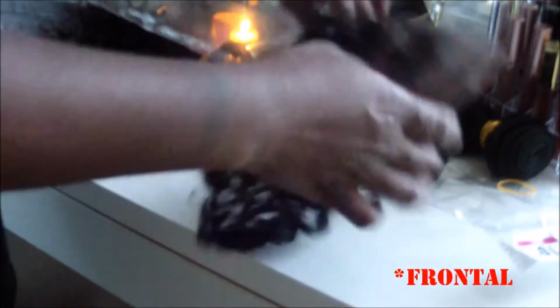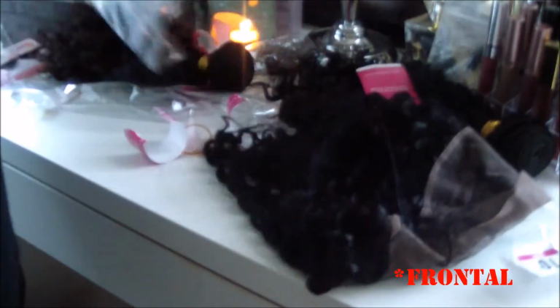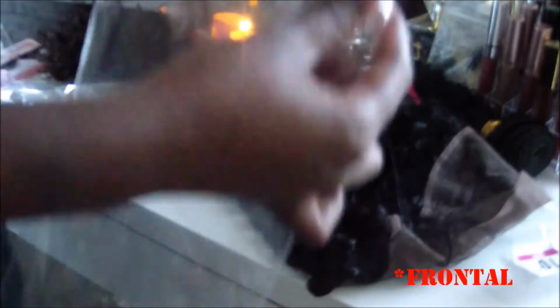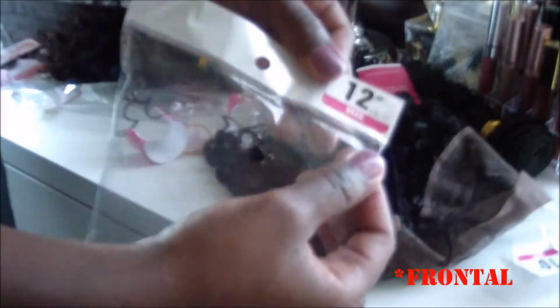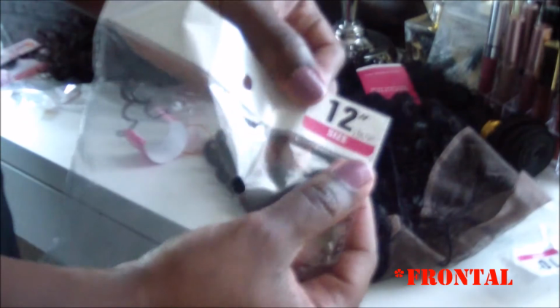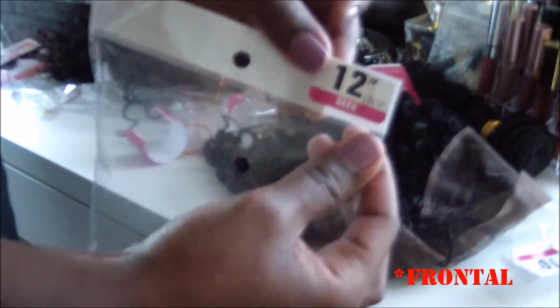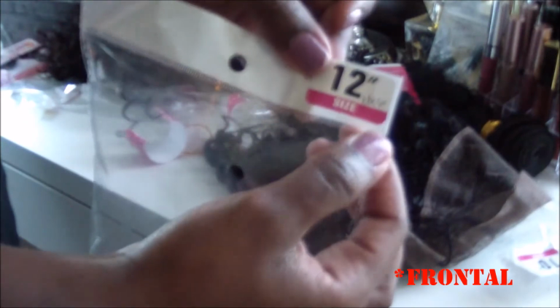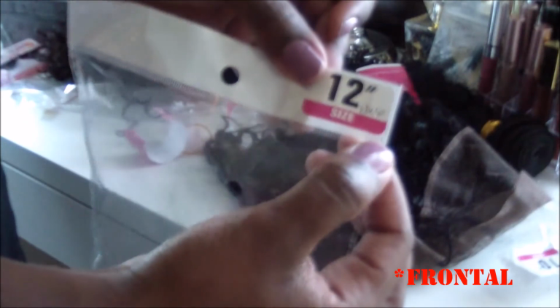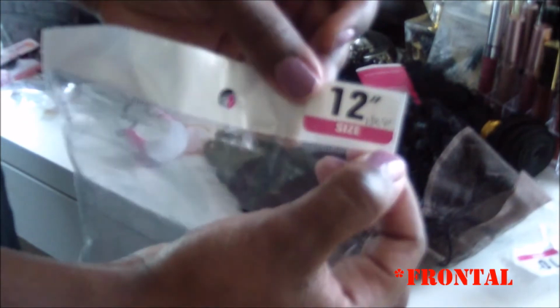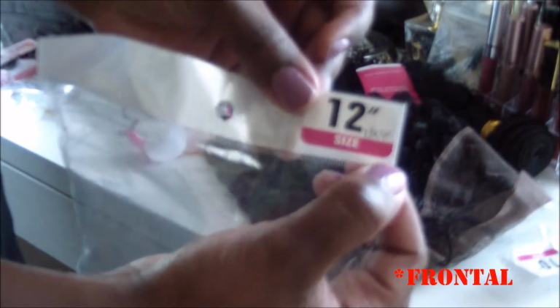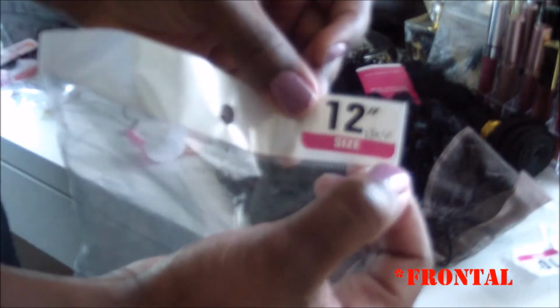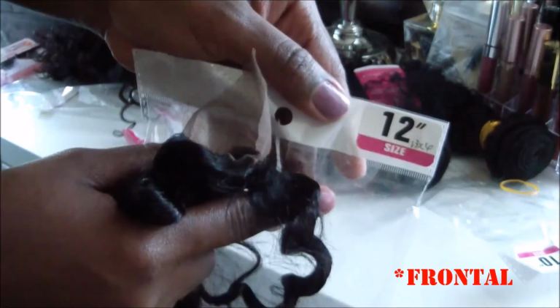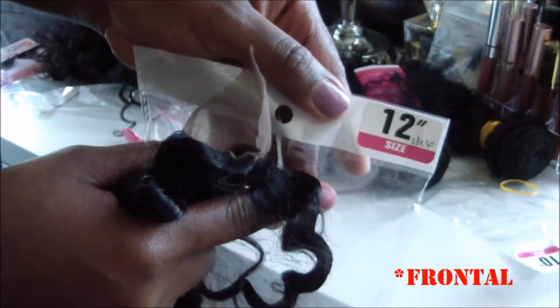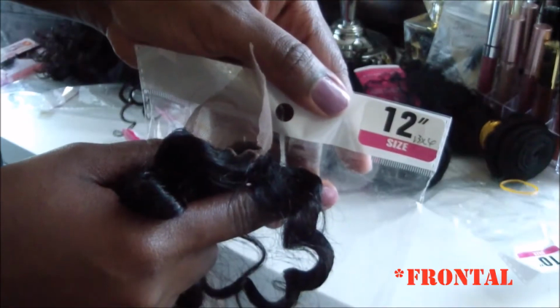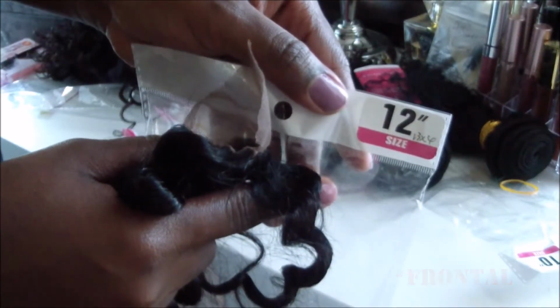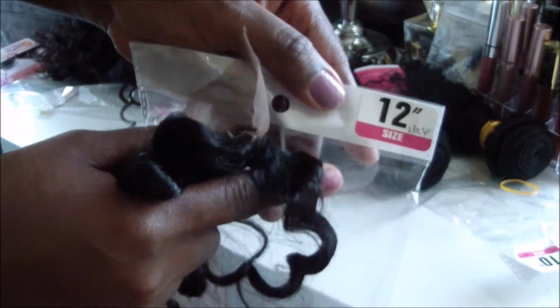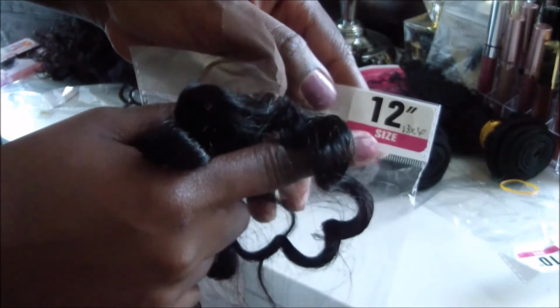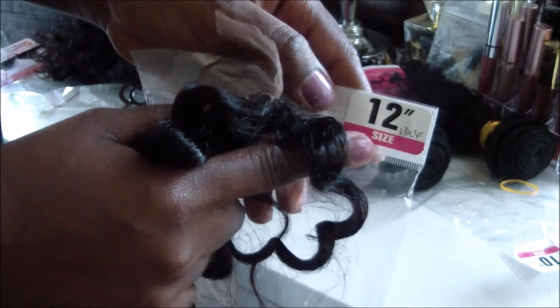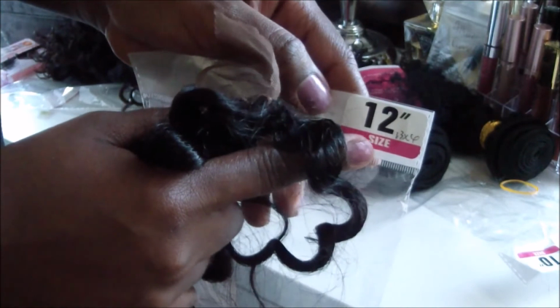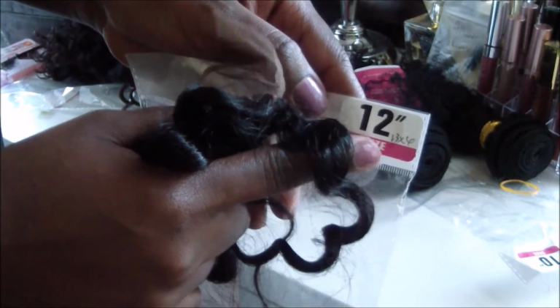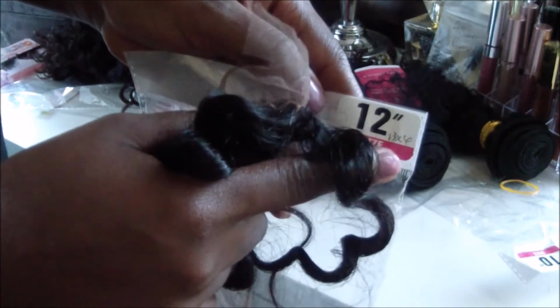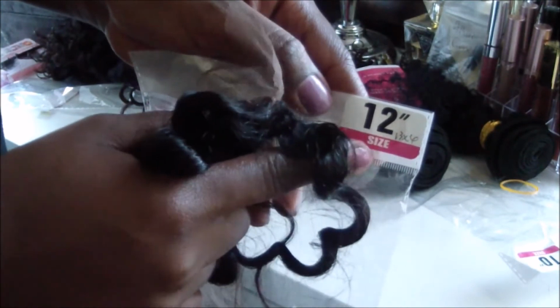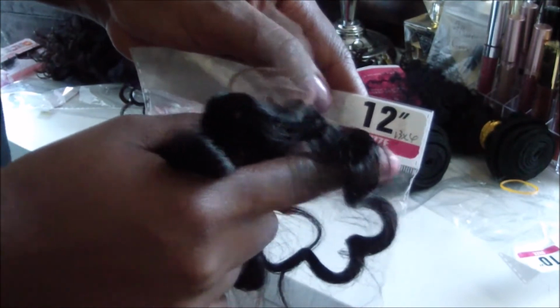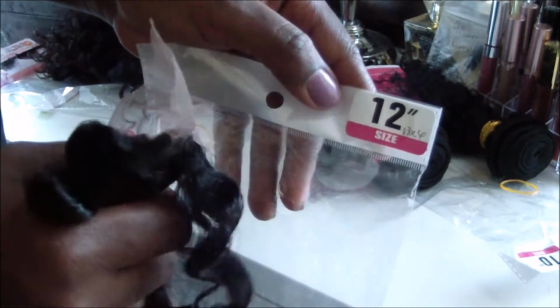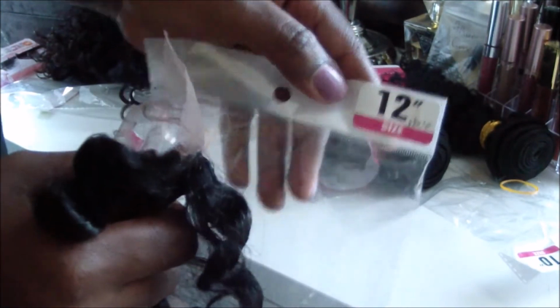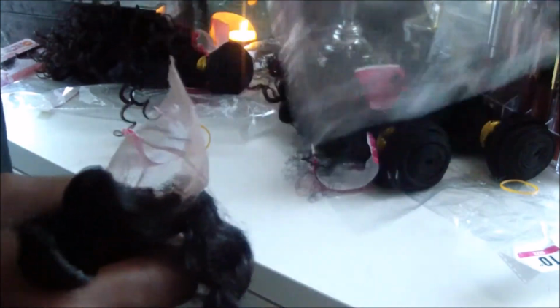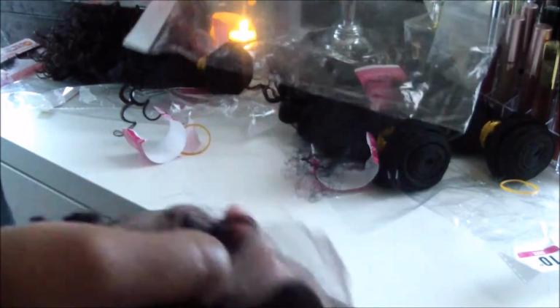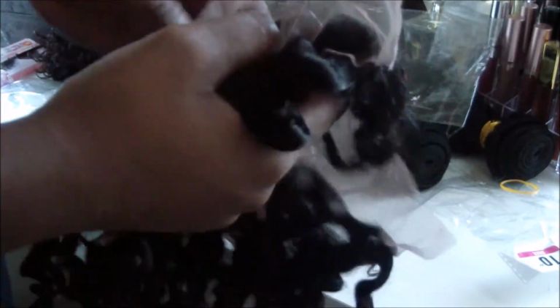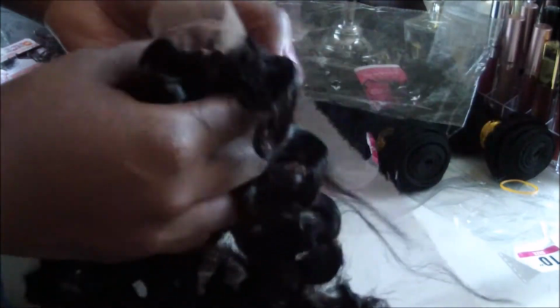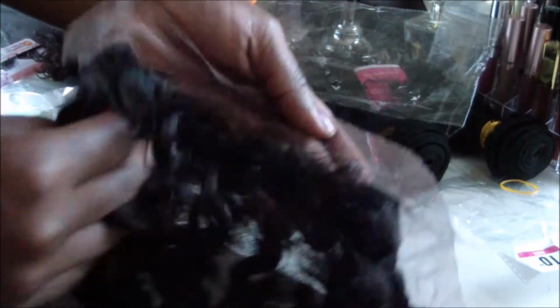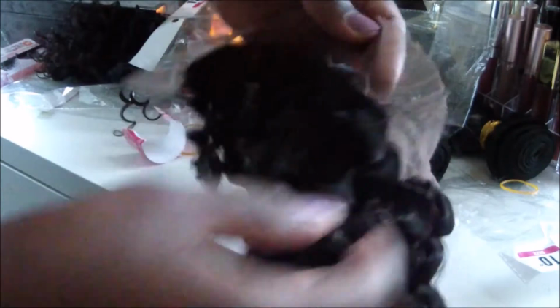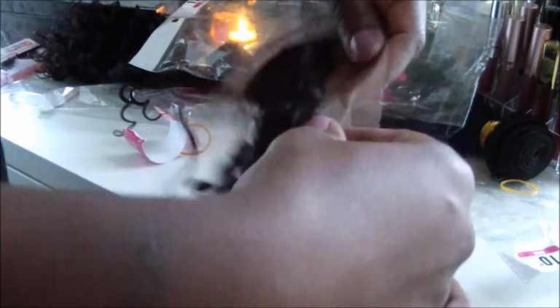The closure is a 13 by 4 — well, actually 13 by 6. Their site says 13 by 4 but it's 13 by 6. The closure is cool.